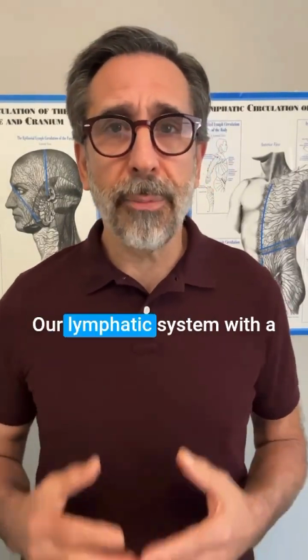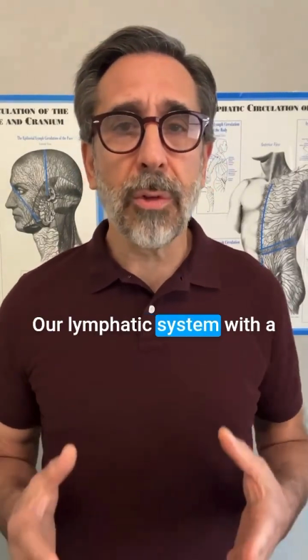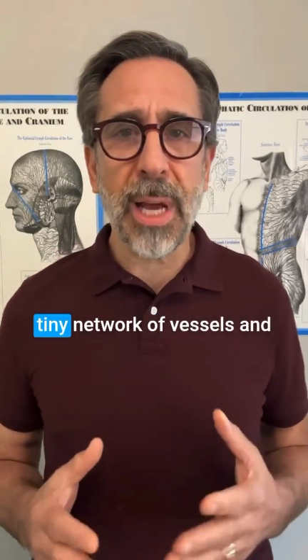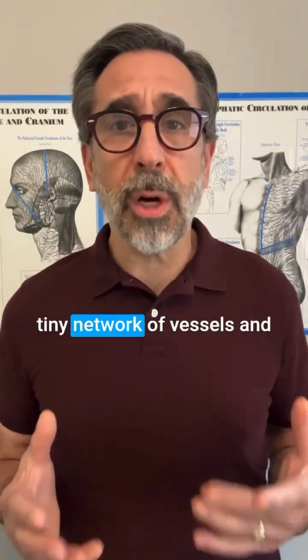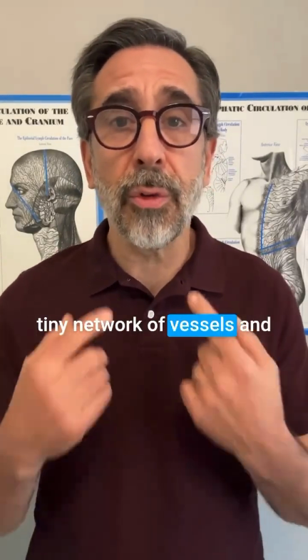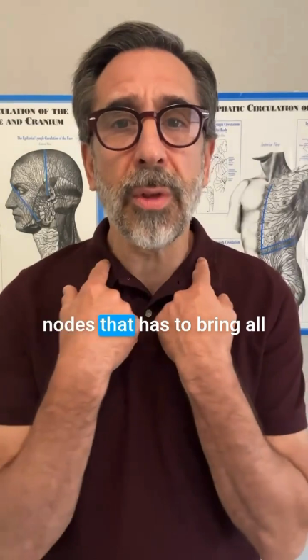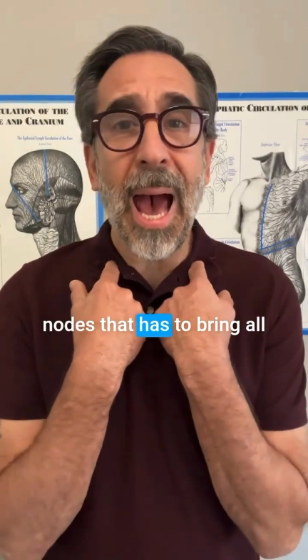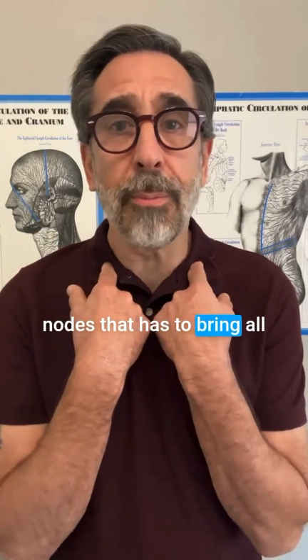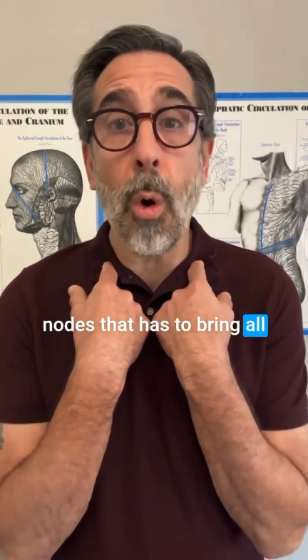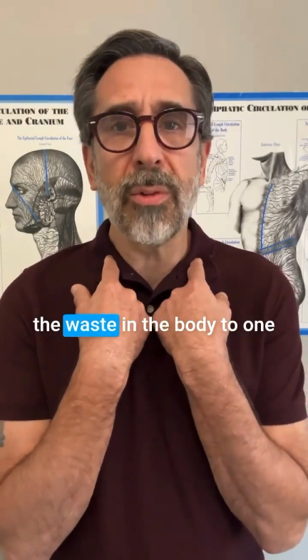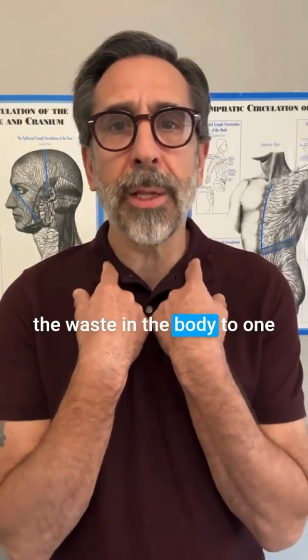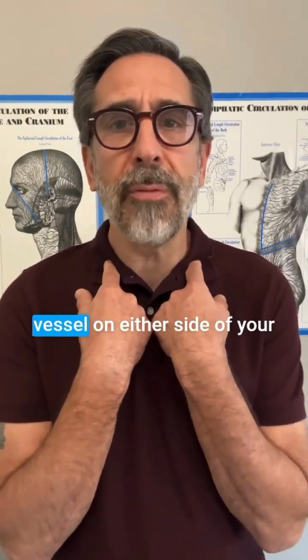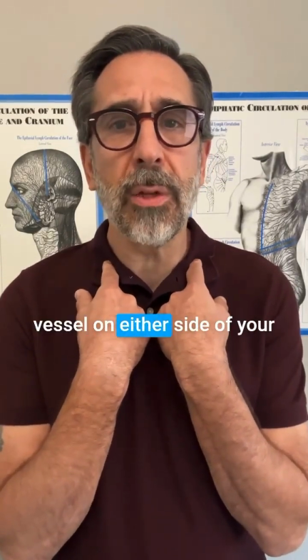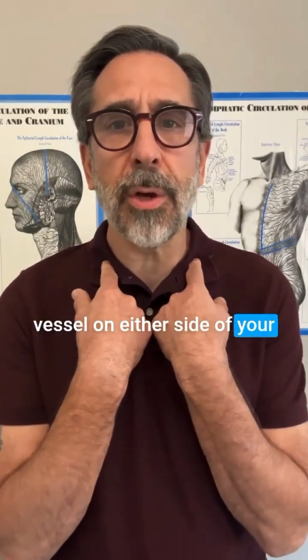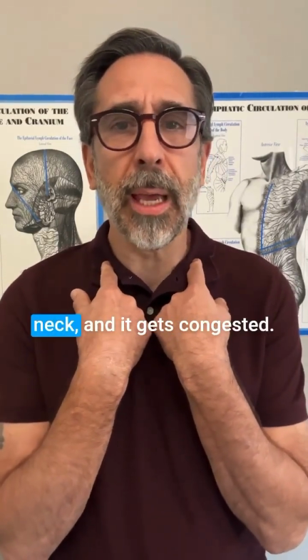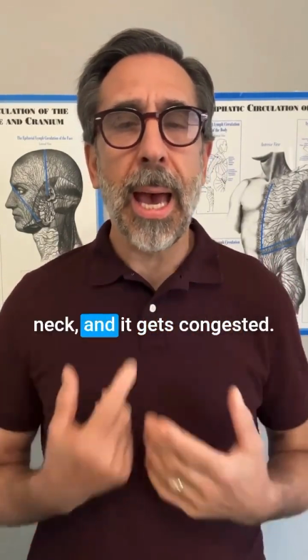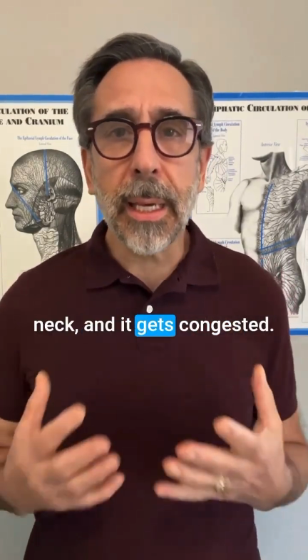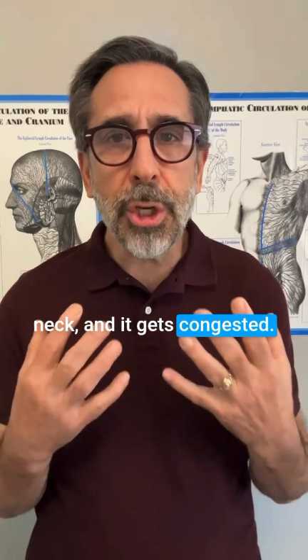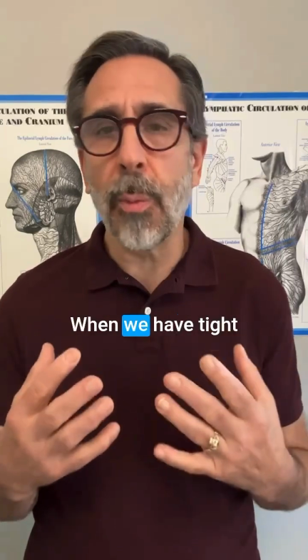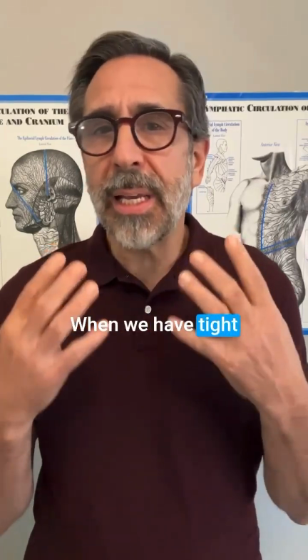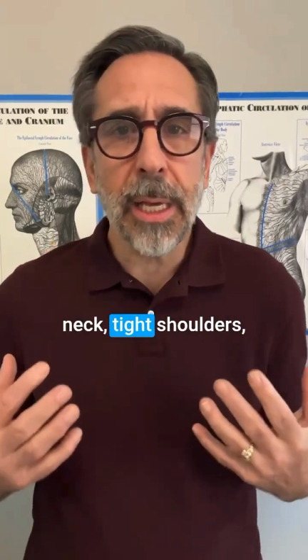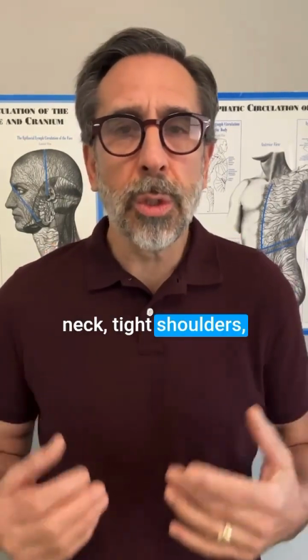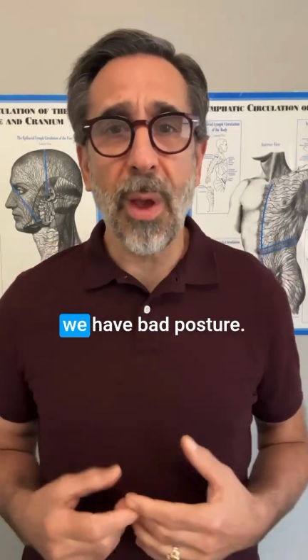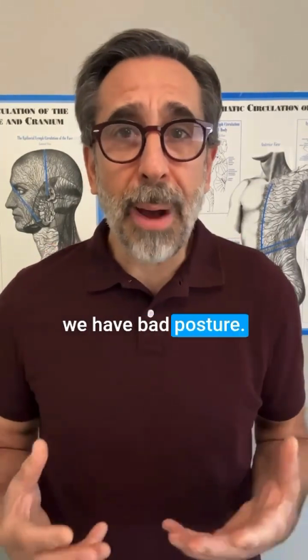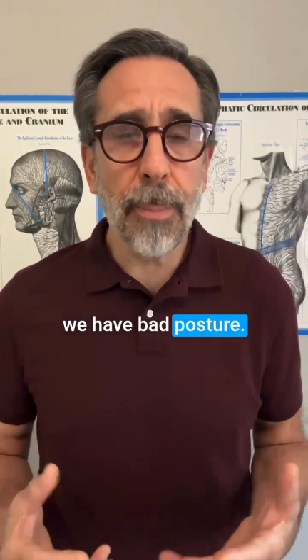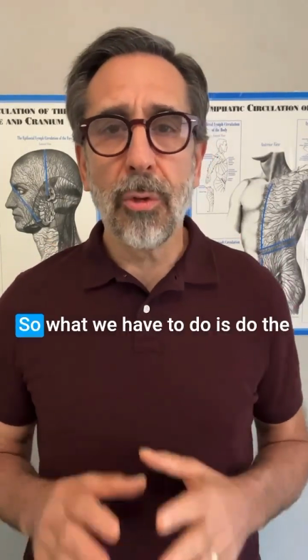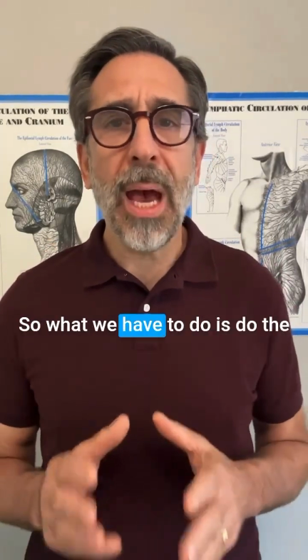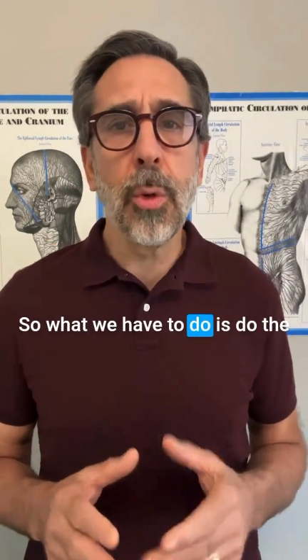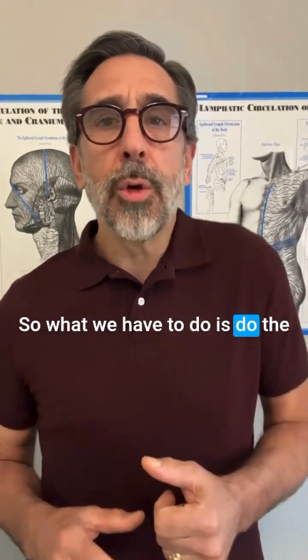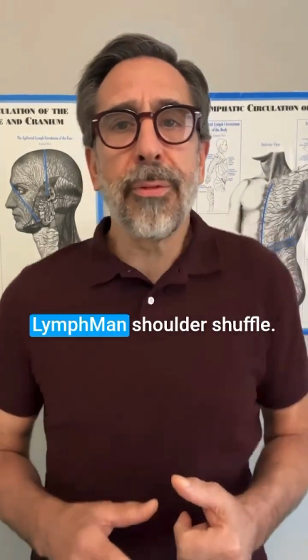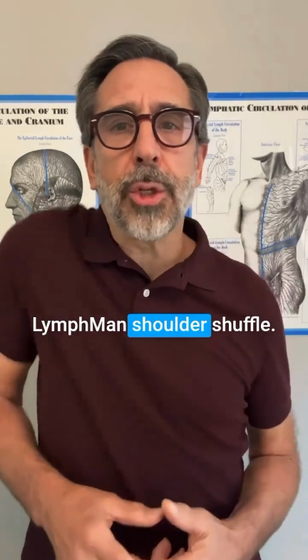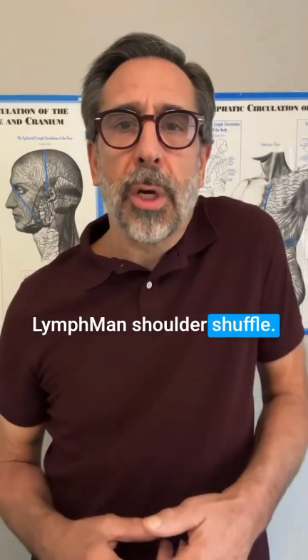Our lymphatic system is a tiny network of vessels and nodes that has to bring all the waste in the body to one vessel on either side of your neck, and it gets congested when we have a tight neck, tight shoulders, and bad posture. So what we have to do is do the lymphman shoulder shuffle.